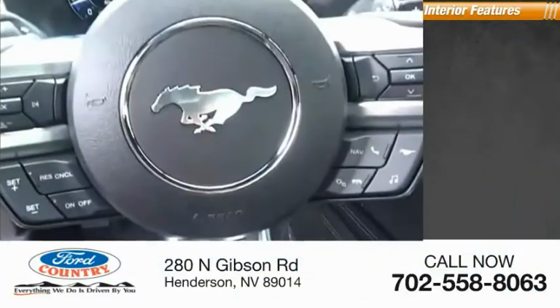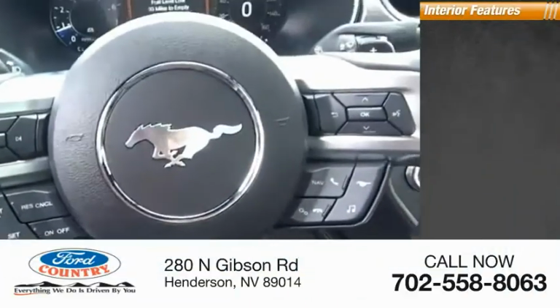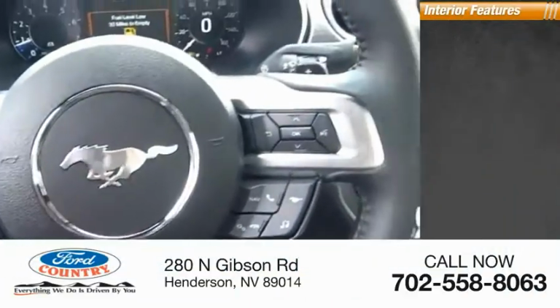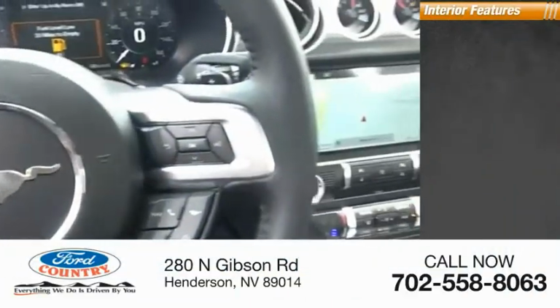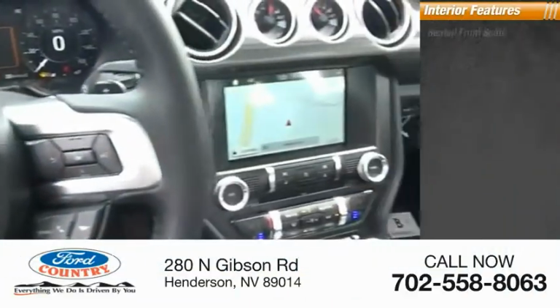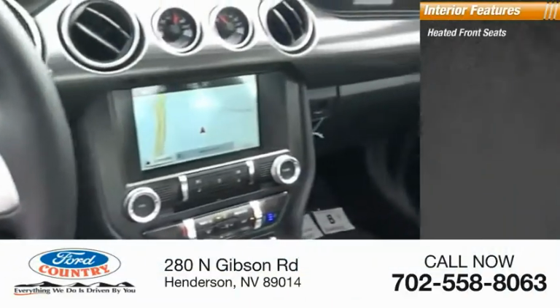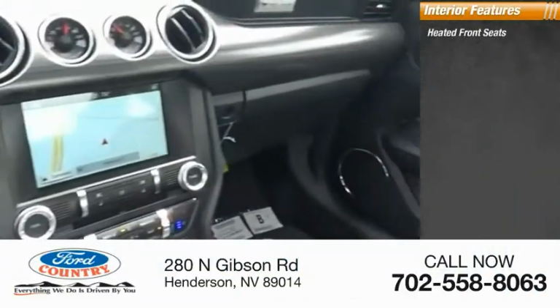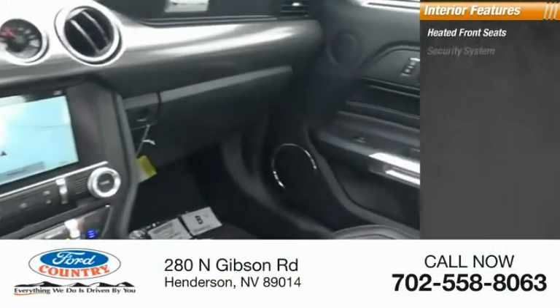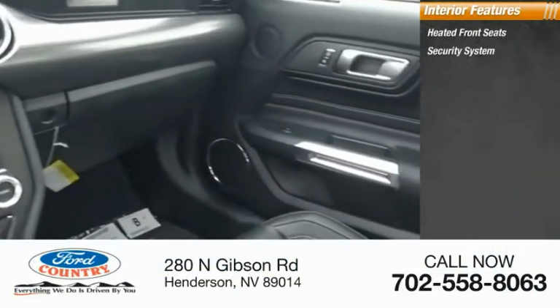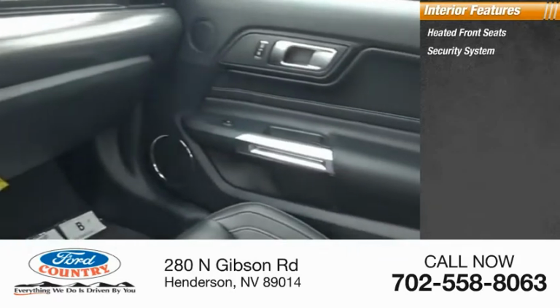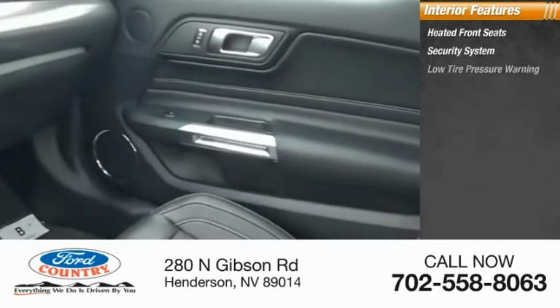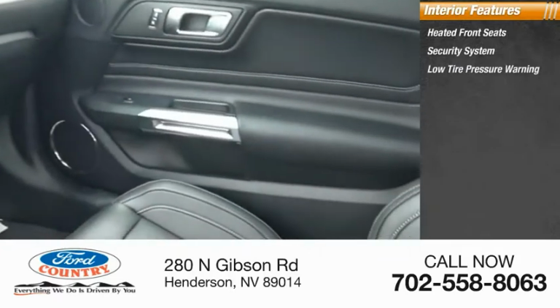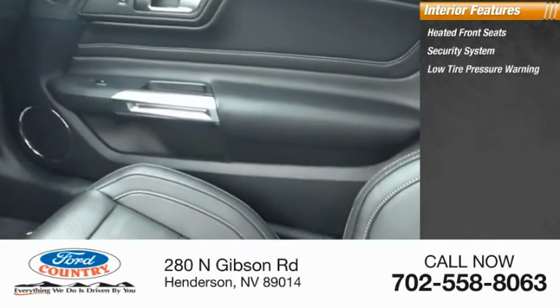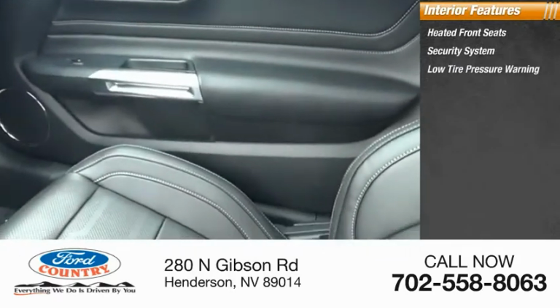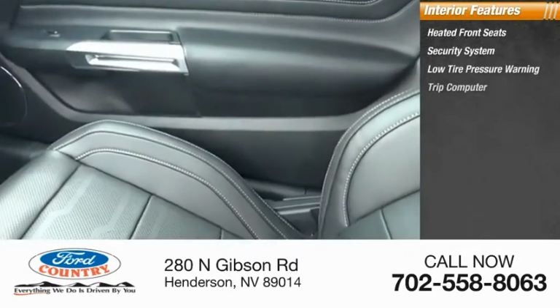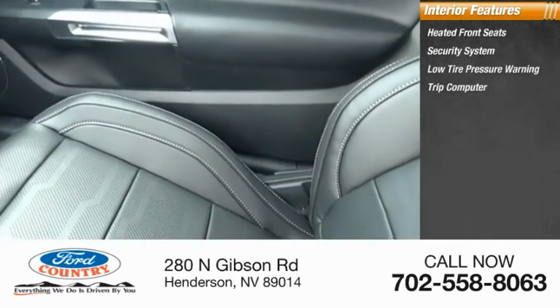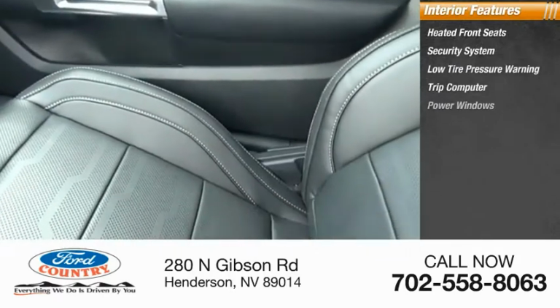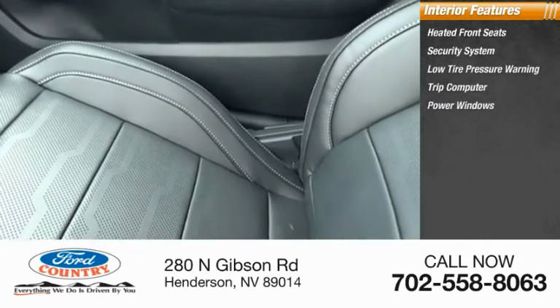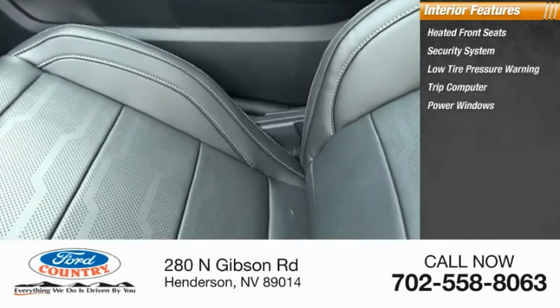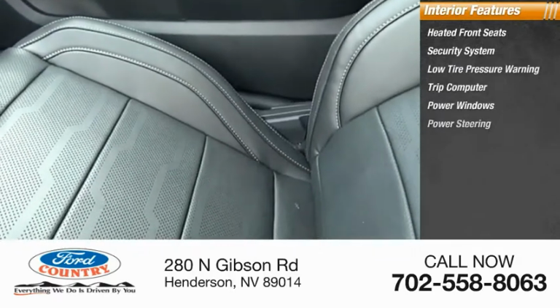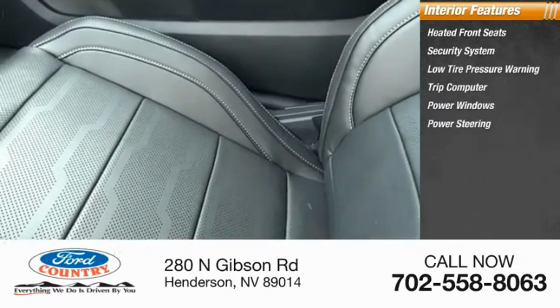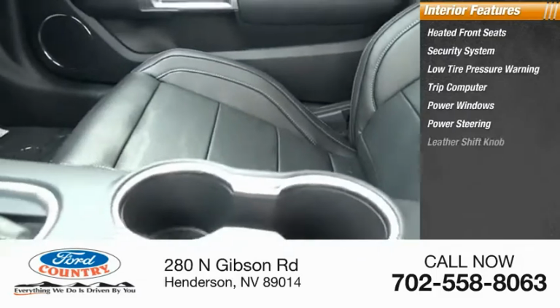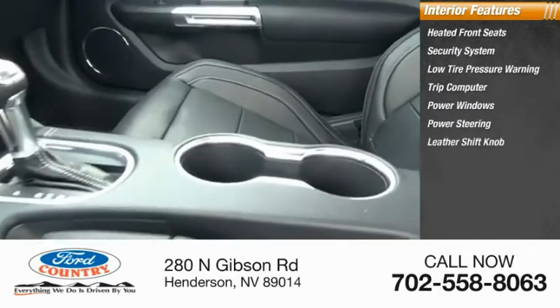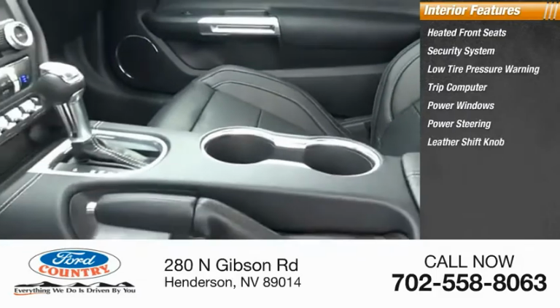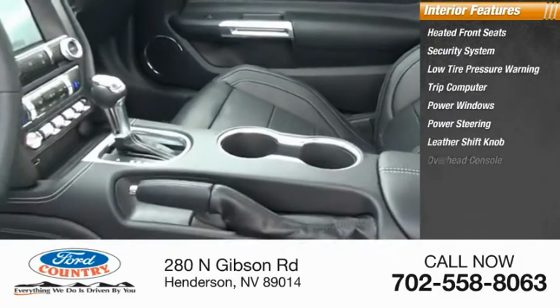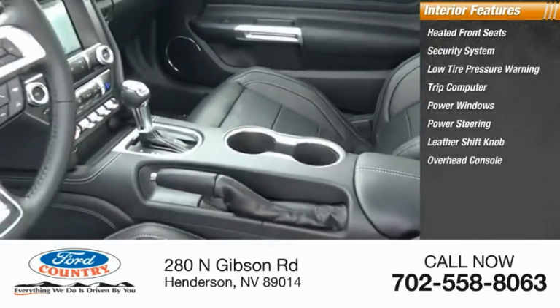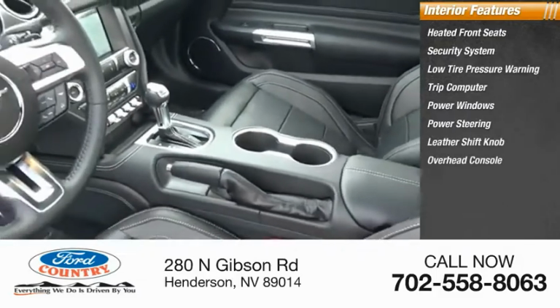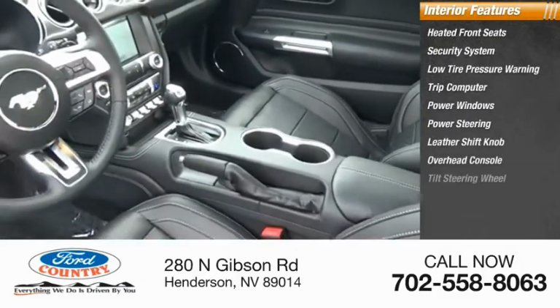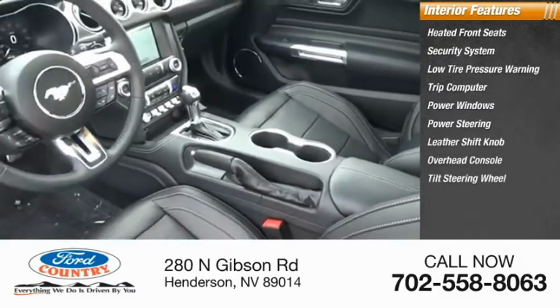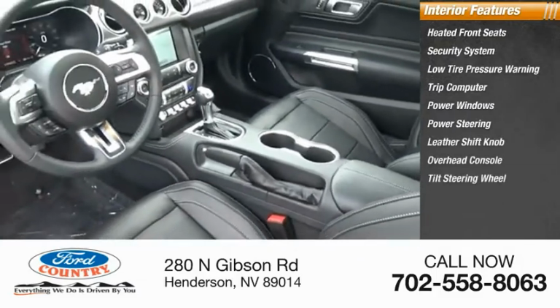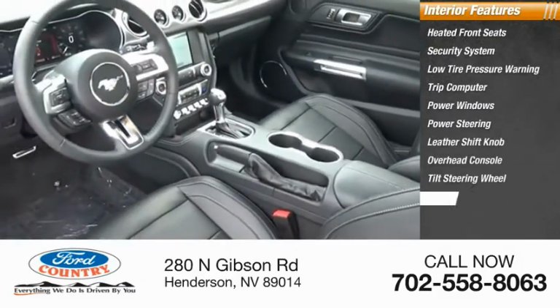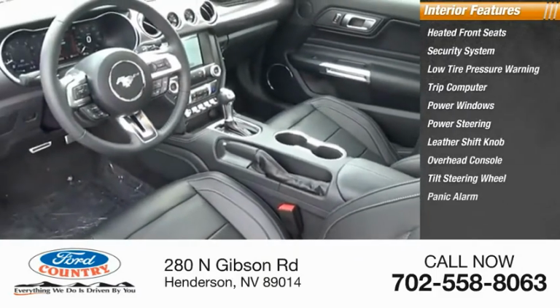Inside you'll find heated front seats, security system, low tire pressure warning, trip computer, power windows, power steering, leather shift knob, overhead console, tilt steering wheel, and panic alarm.